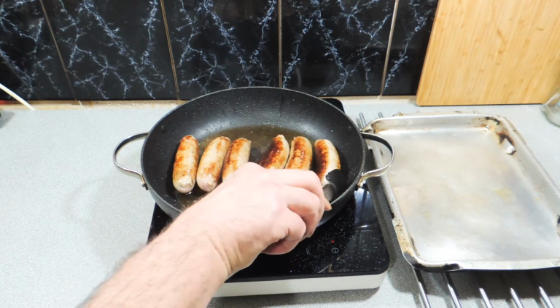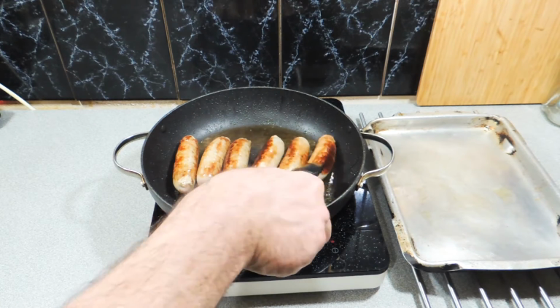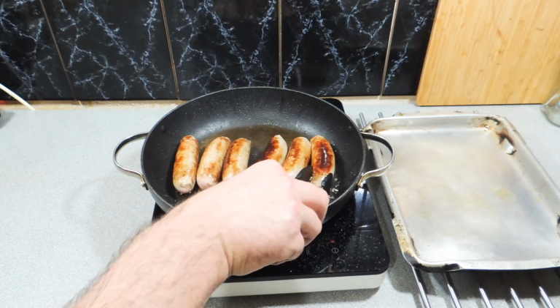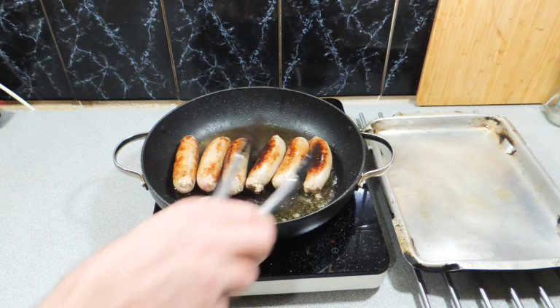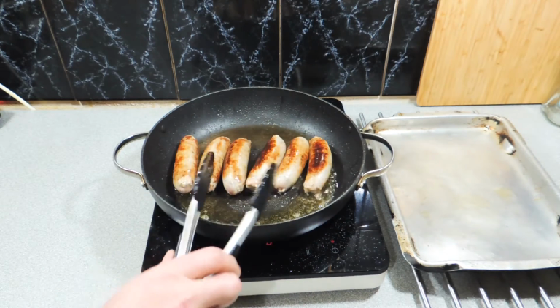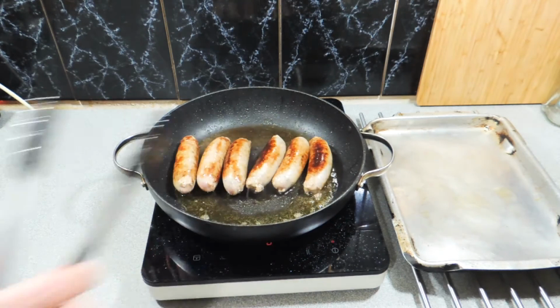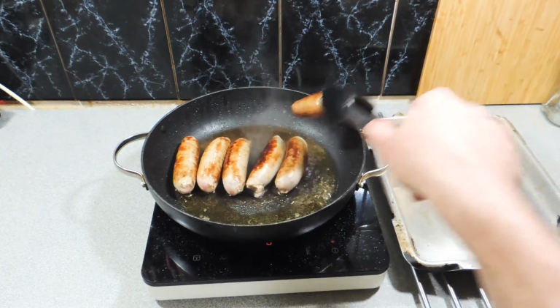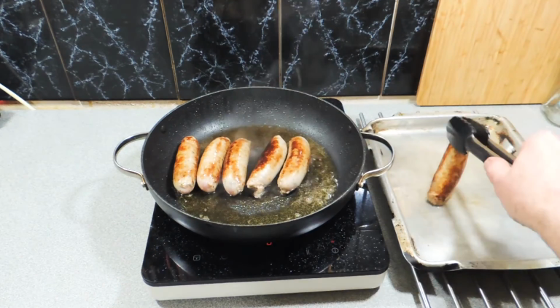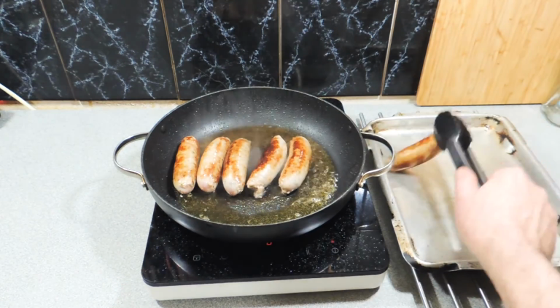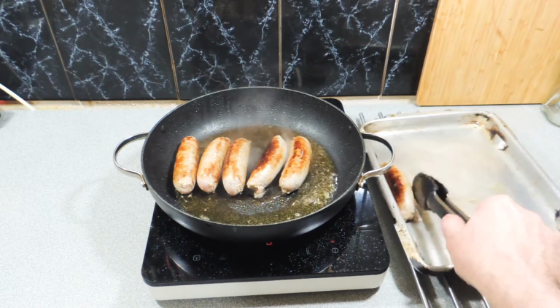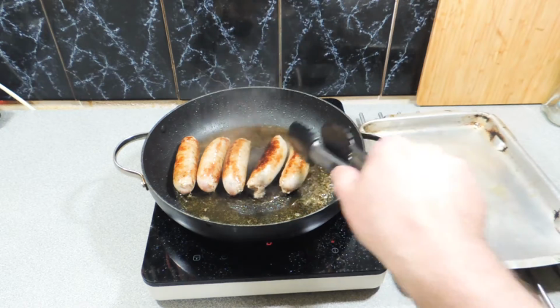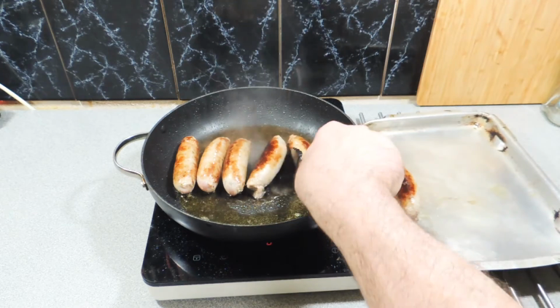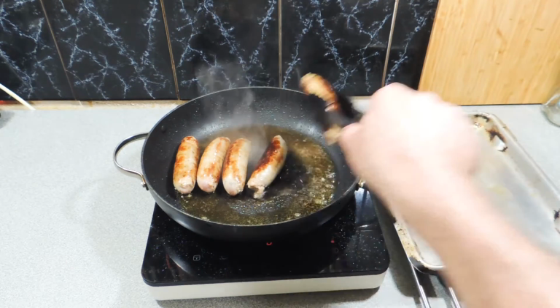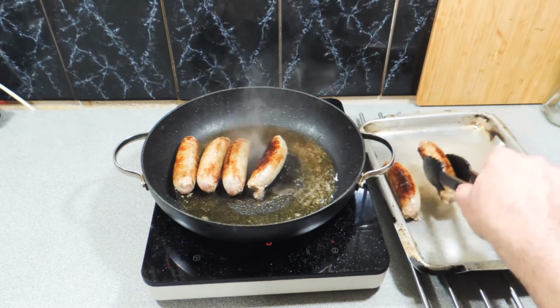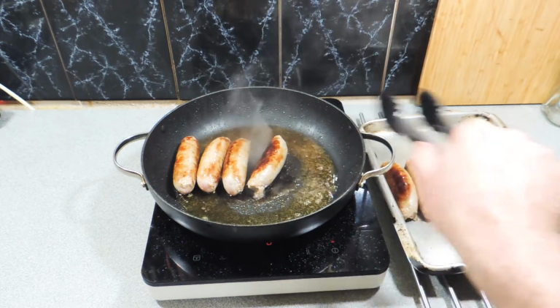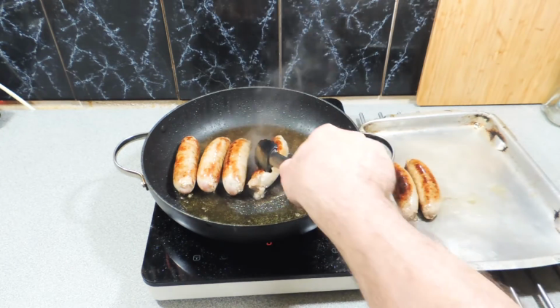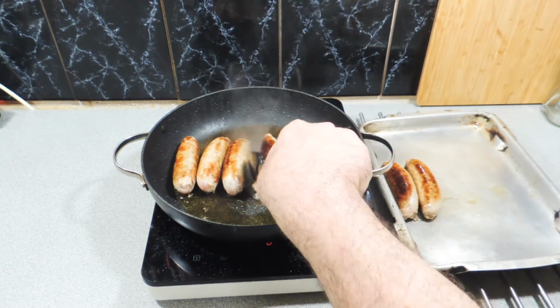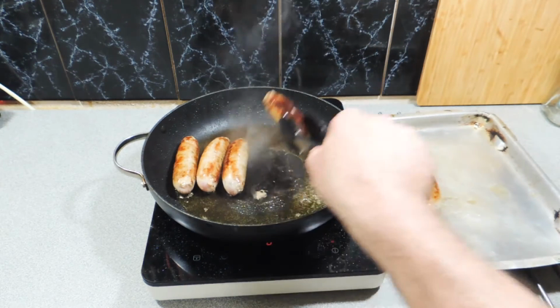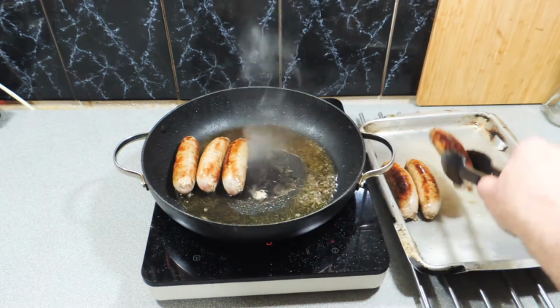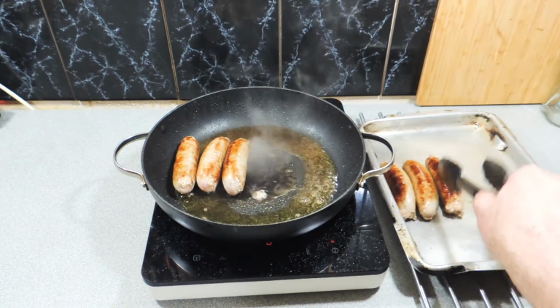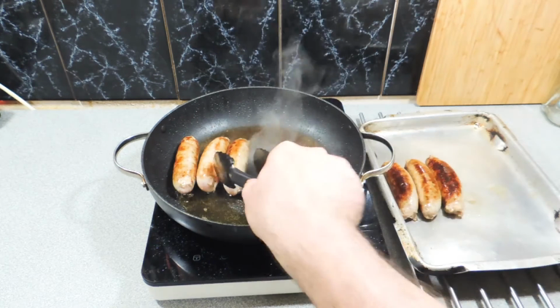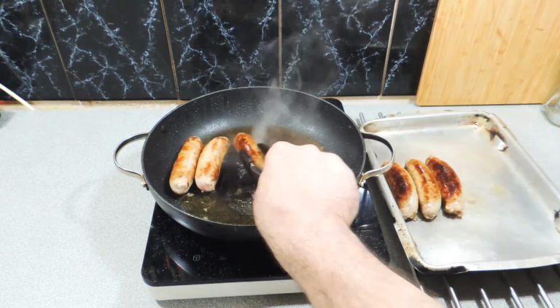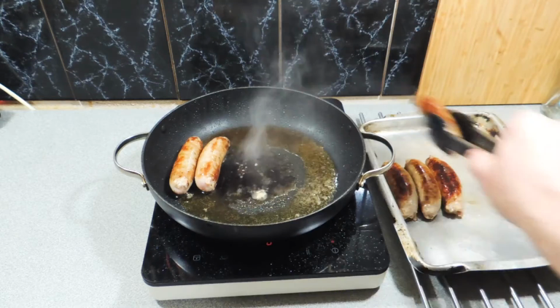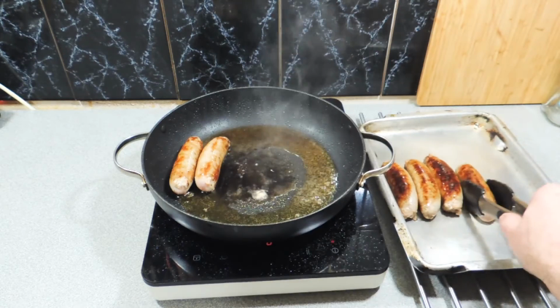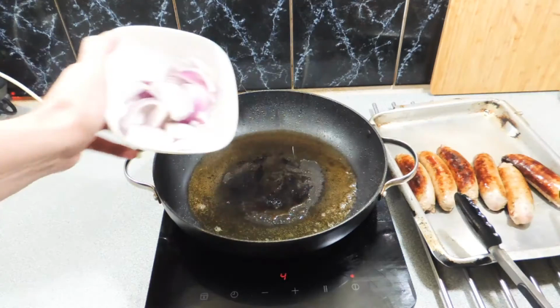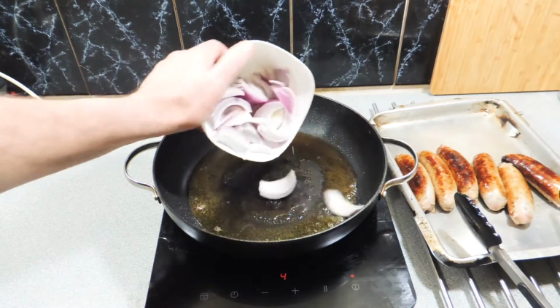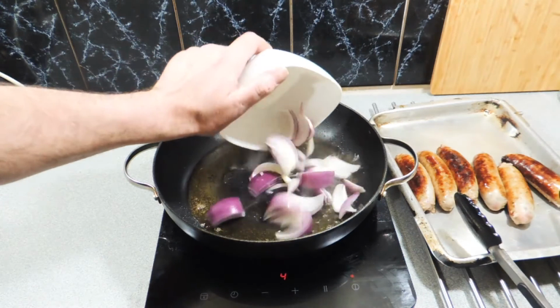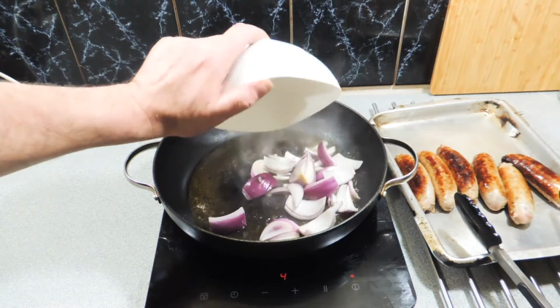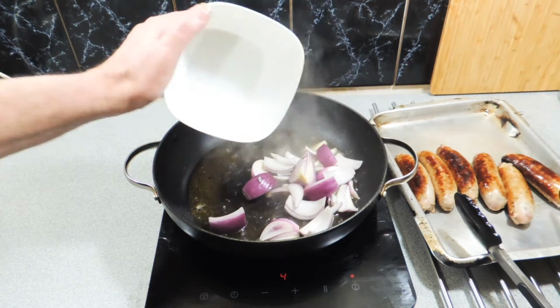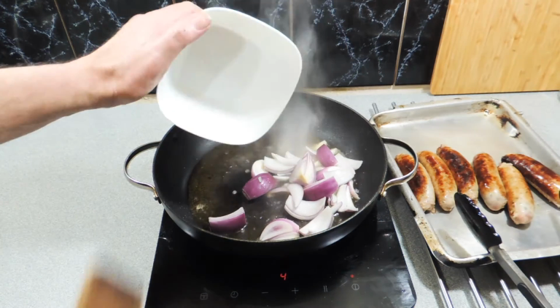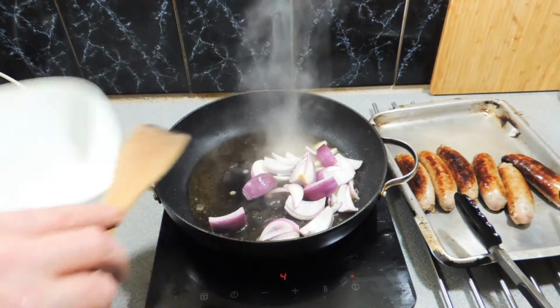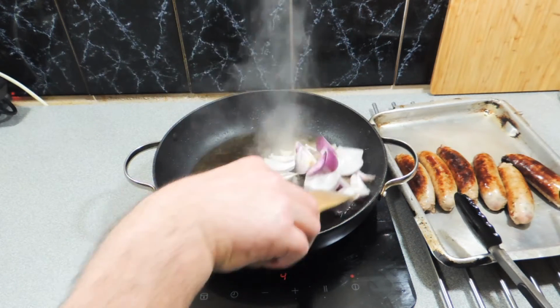You want to just get those nice and brown — we don't want to cook them through all the way. Put those straight into a different little pan or plate just to let them sit and get themselves together.